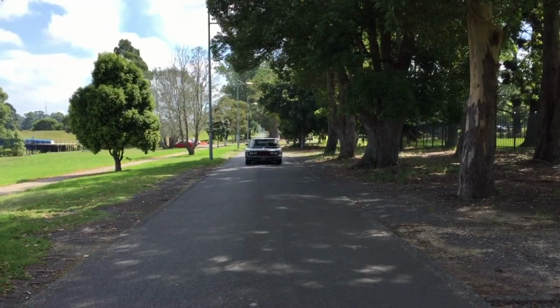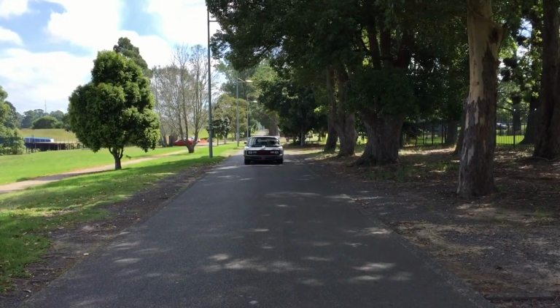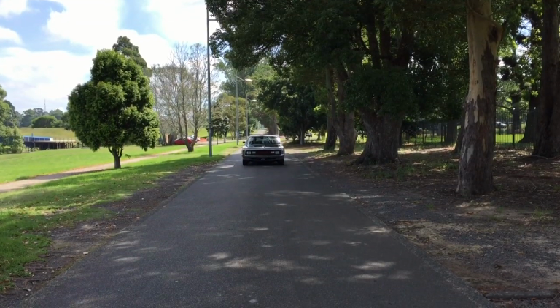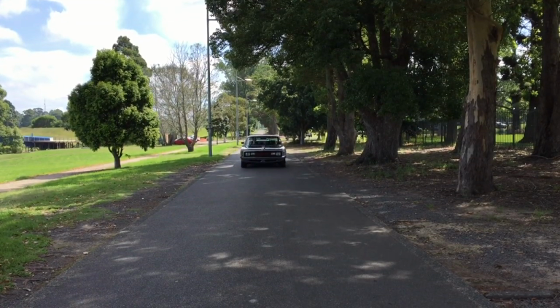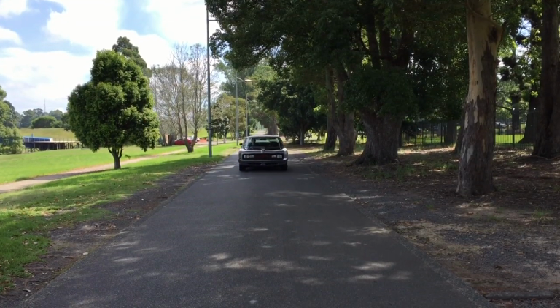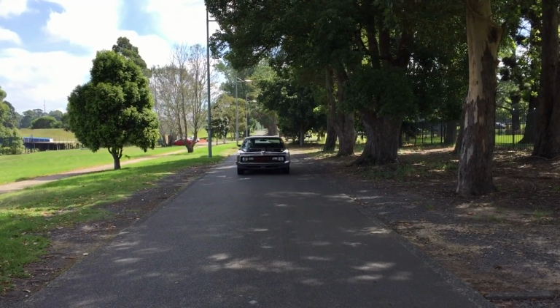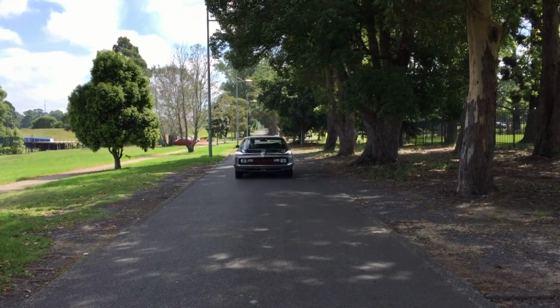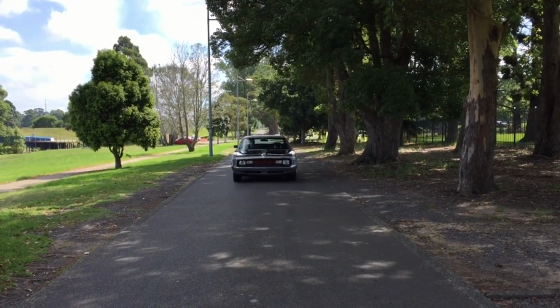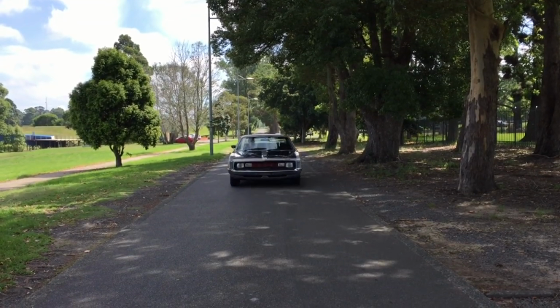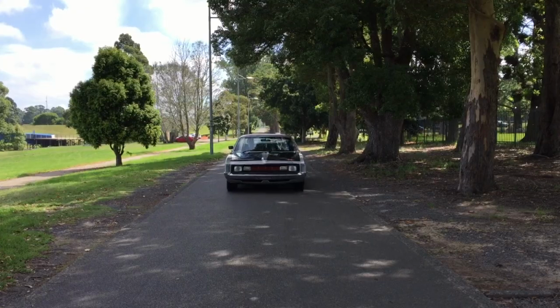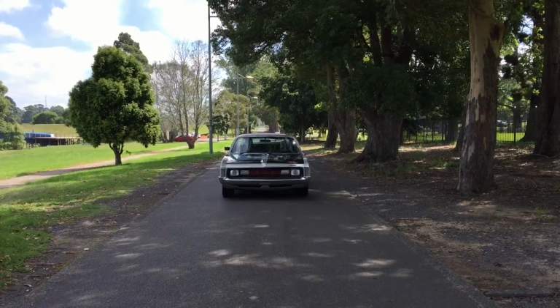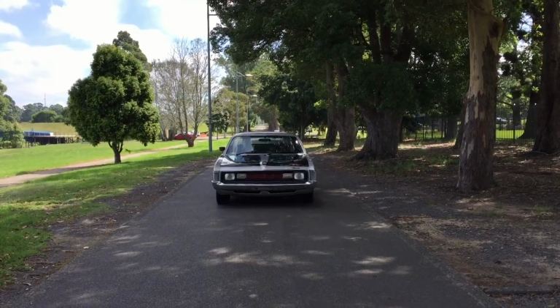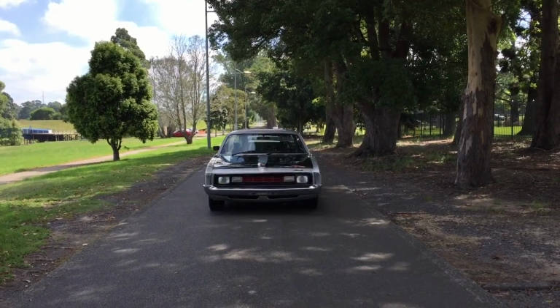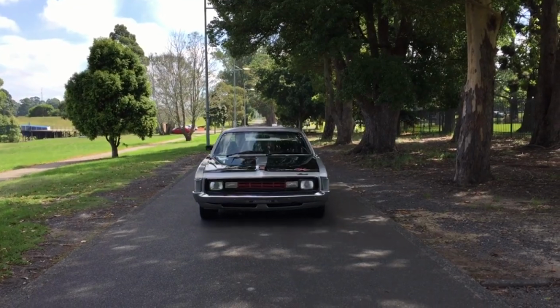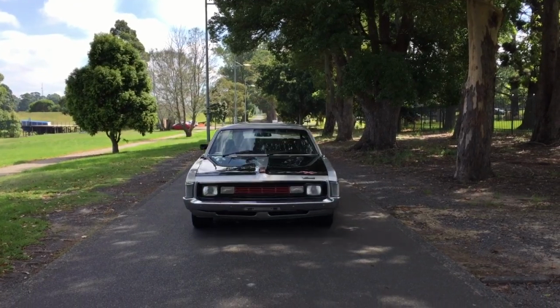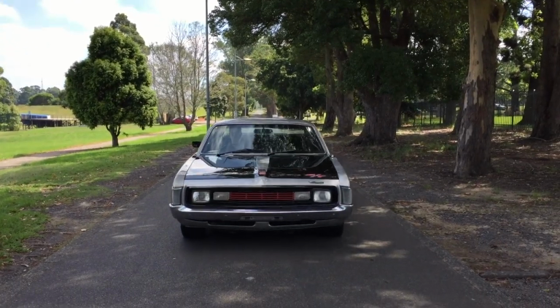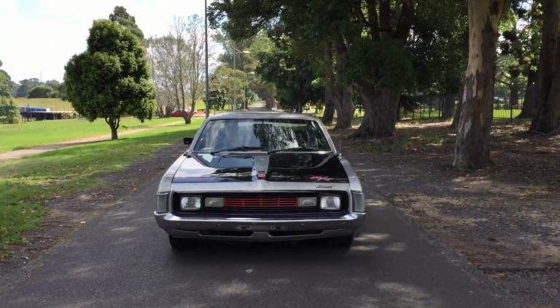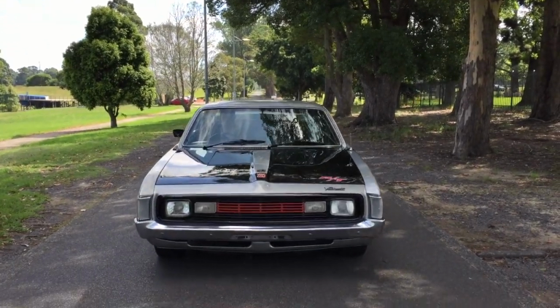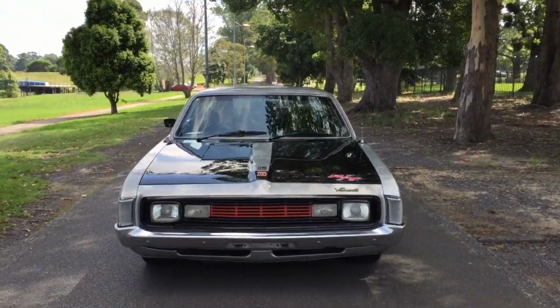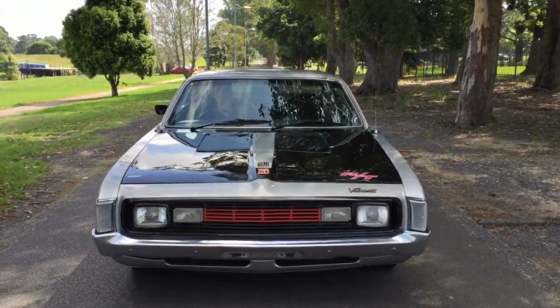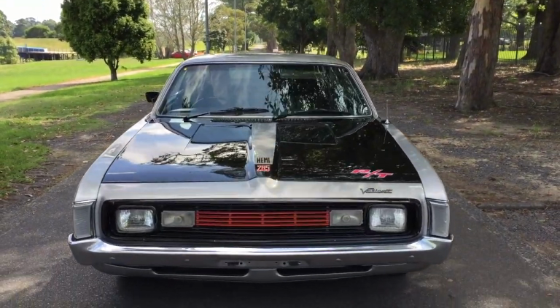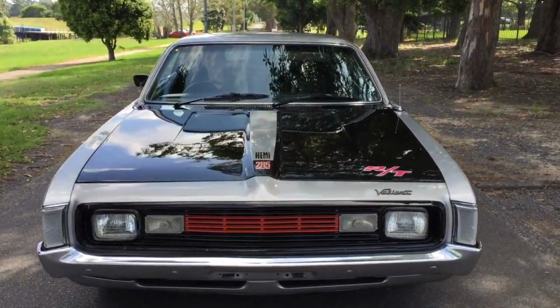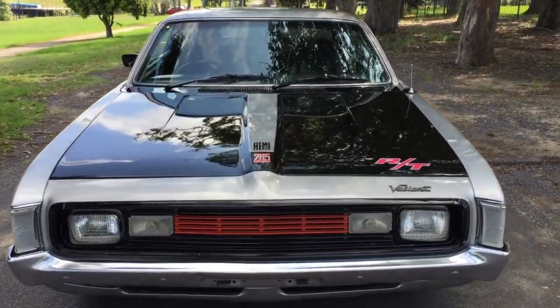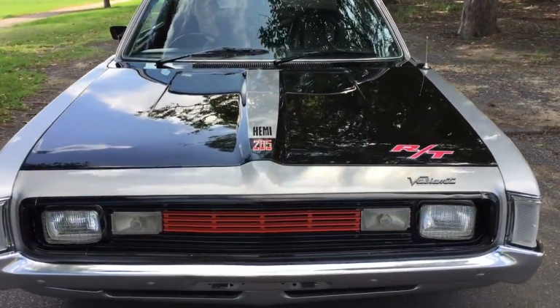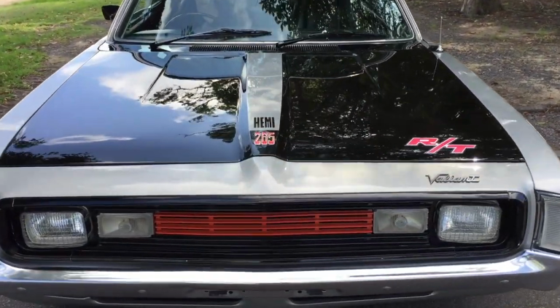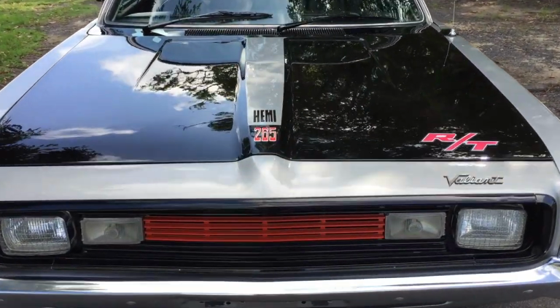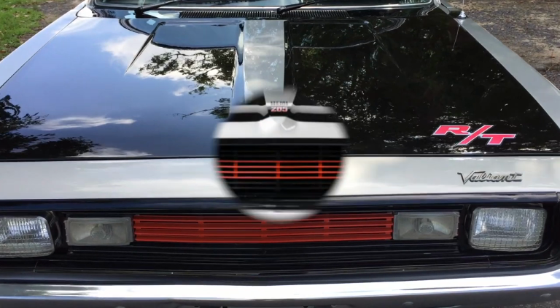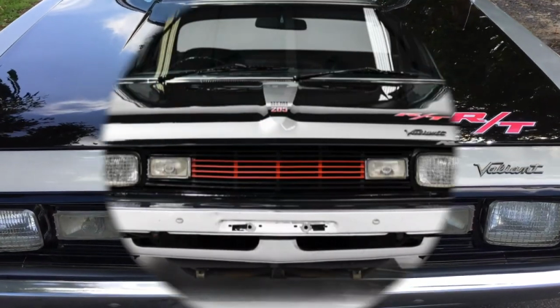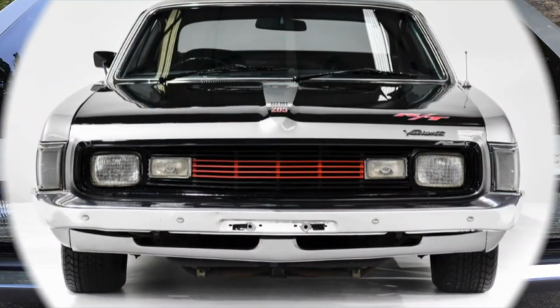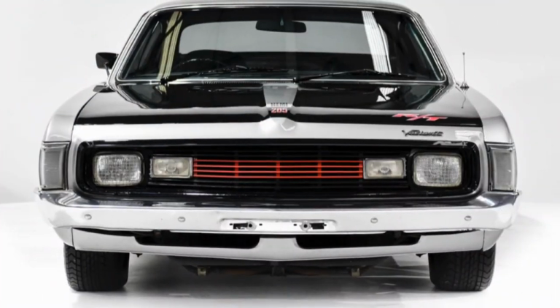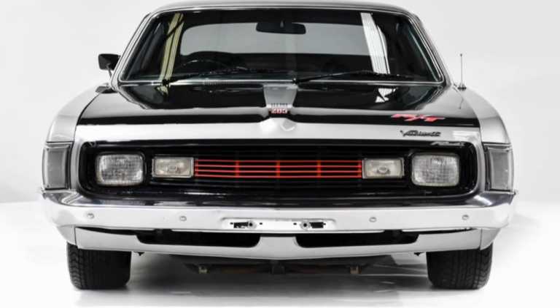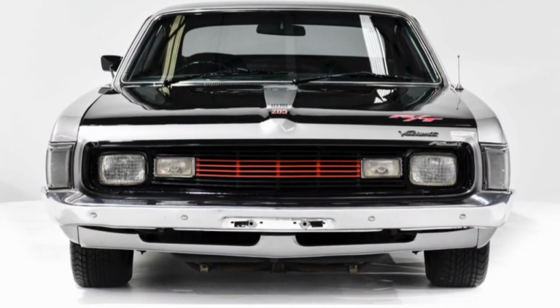This vehicle was the 215th car produced in this model. There are only 12 cars produced with identical build option specifications to this car.